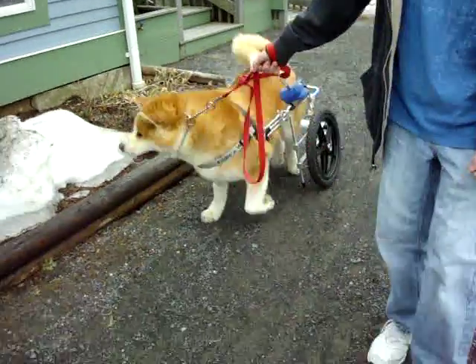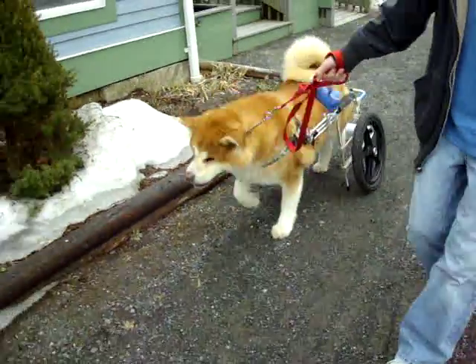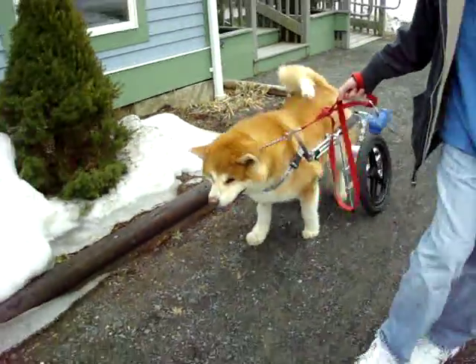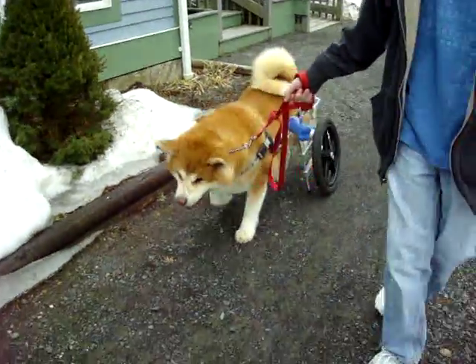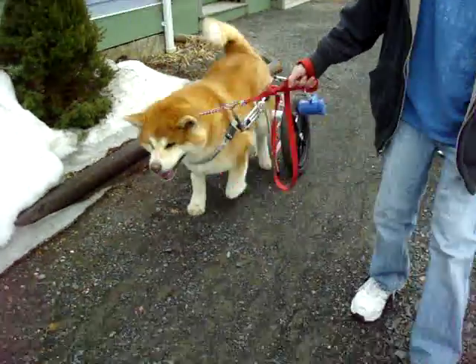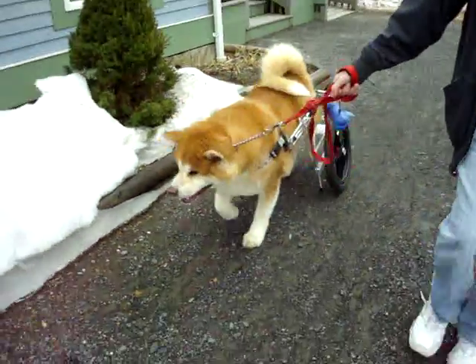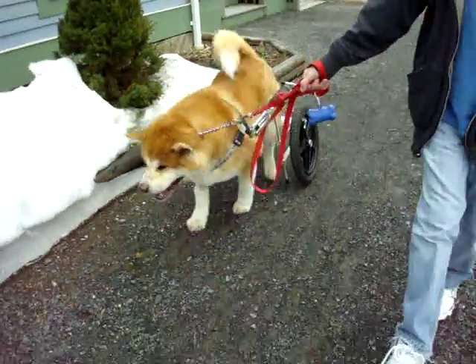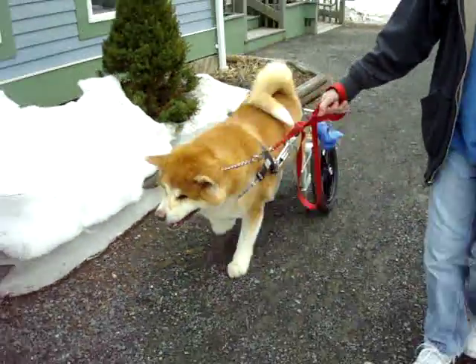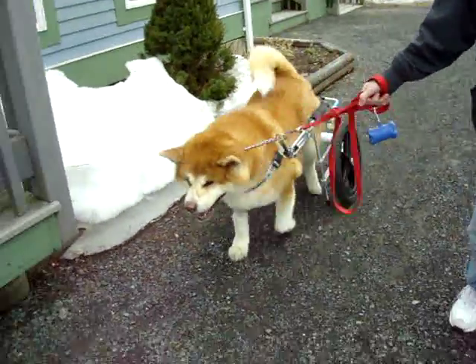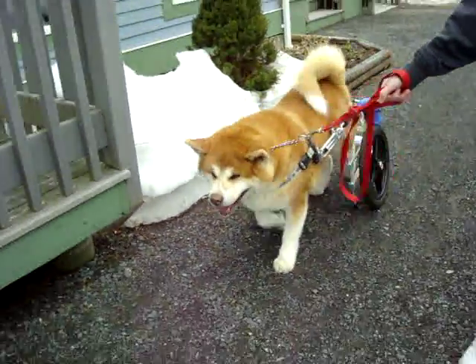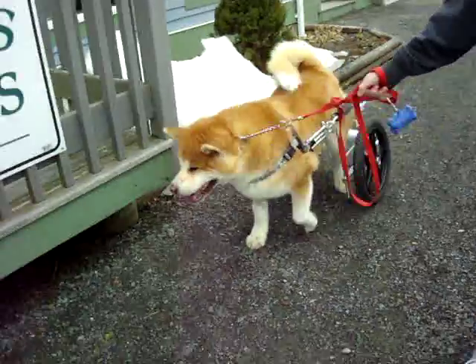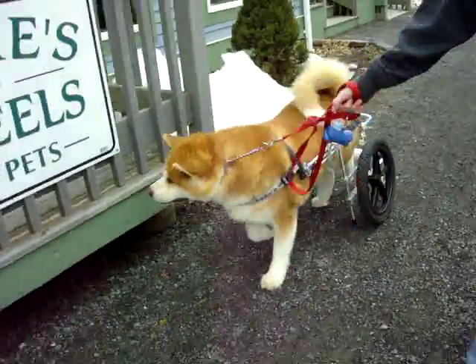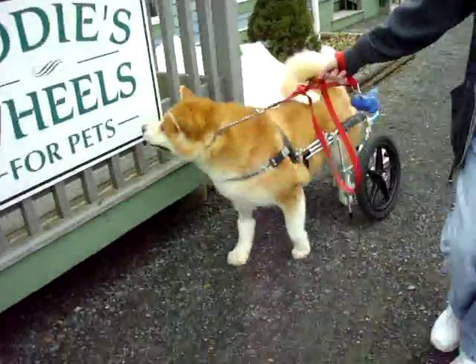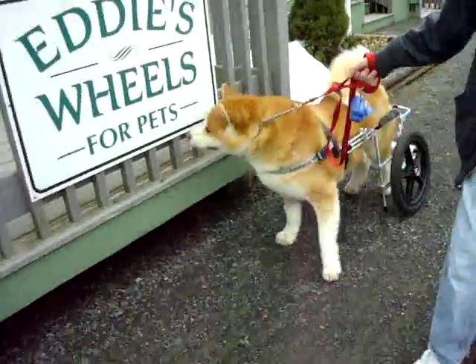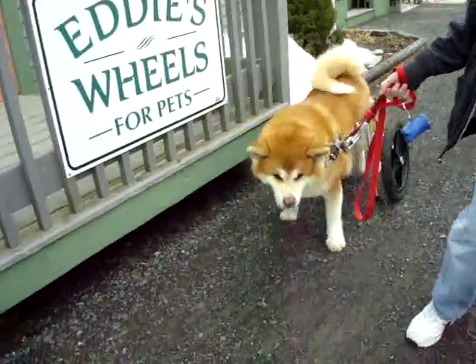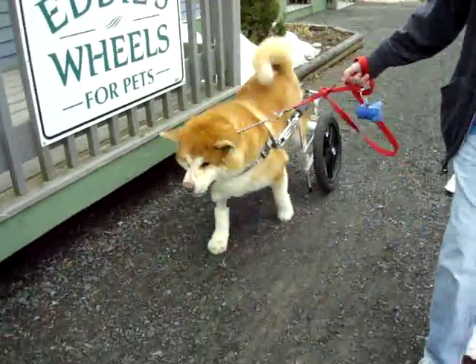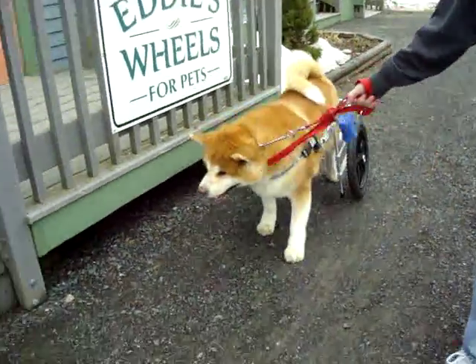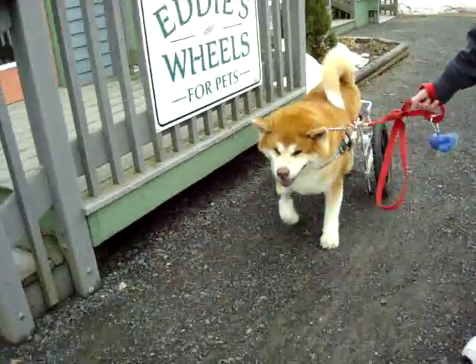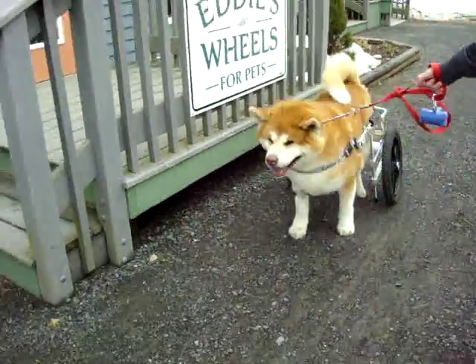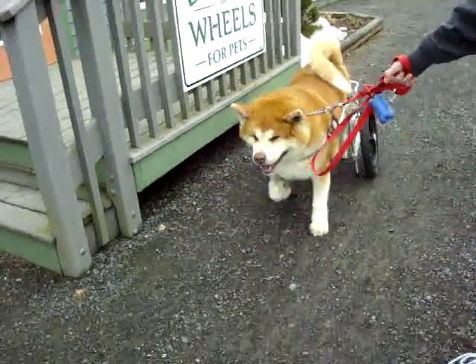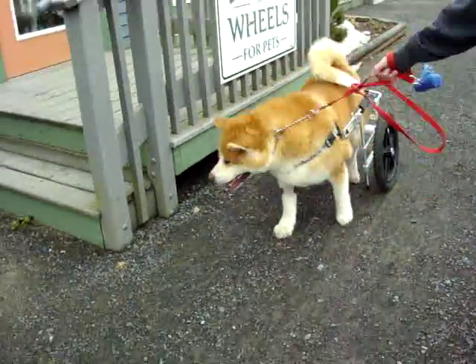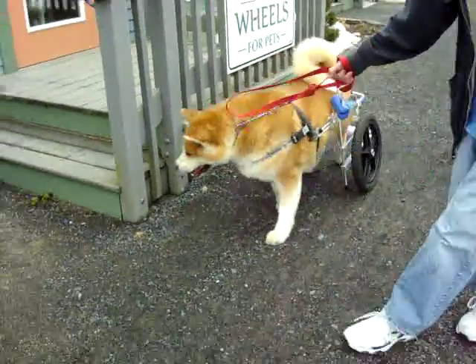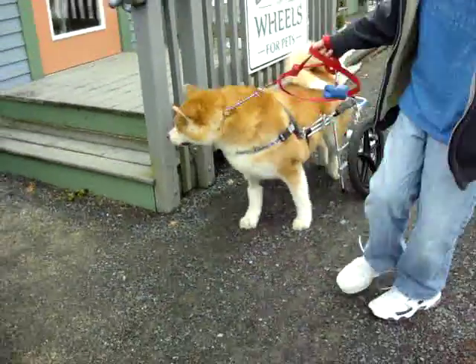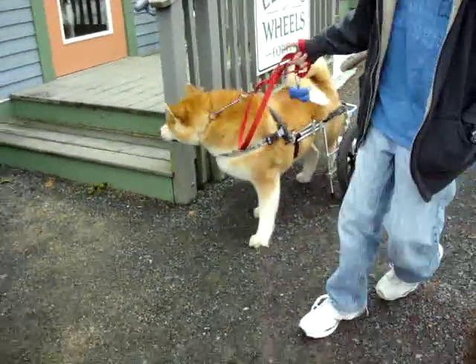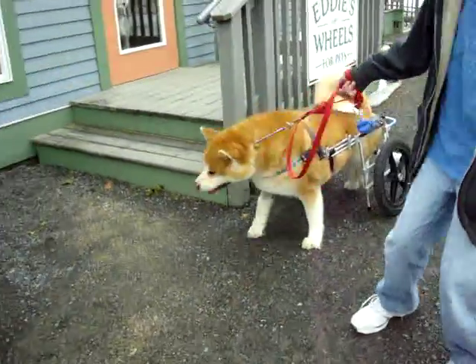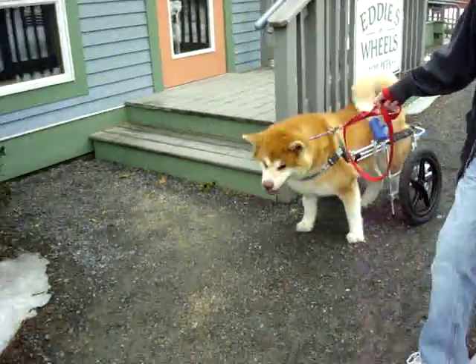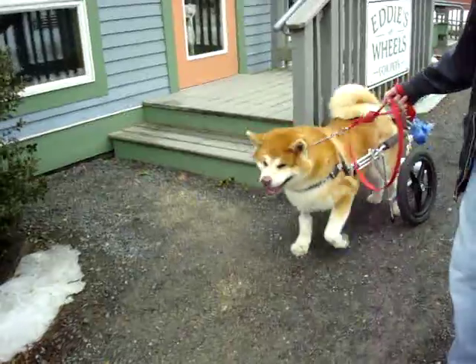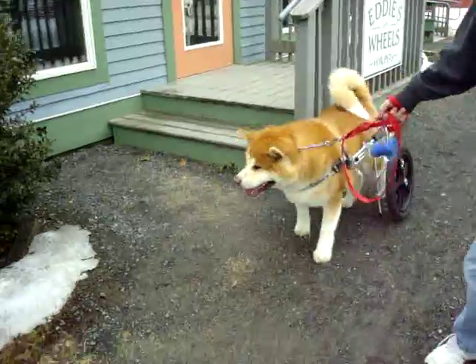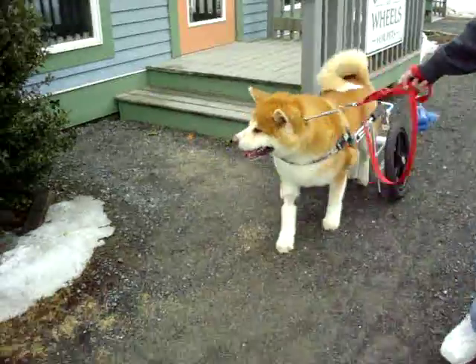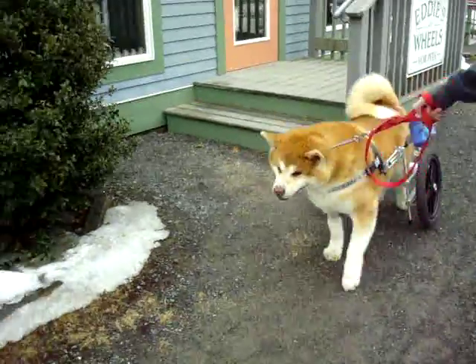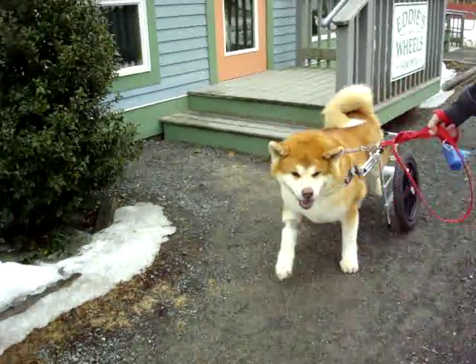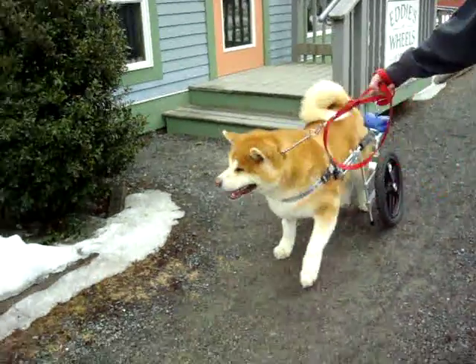So this is Nico. He's a beautiful Akita. He's got bad hips, bad knees. He's got some wobblers.